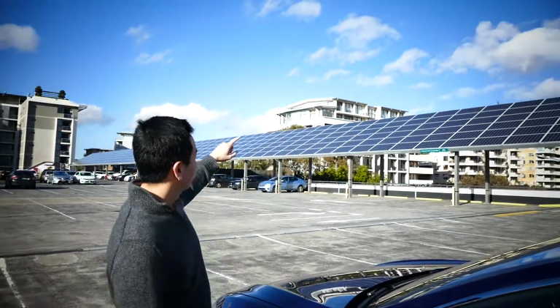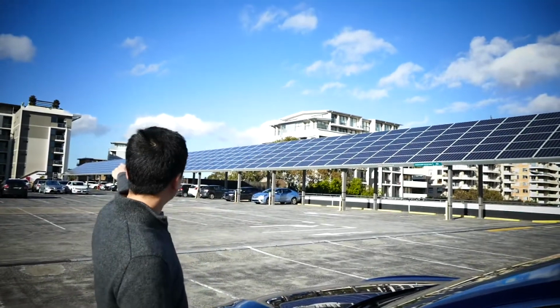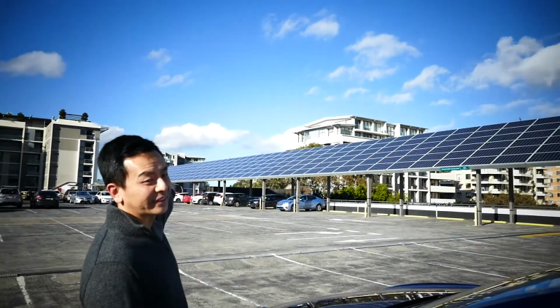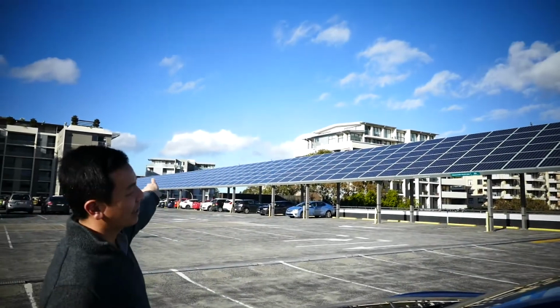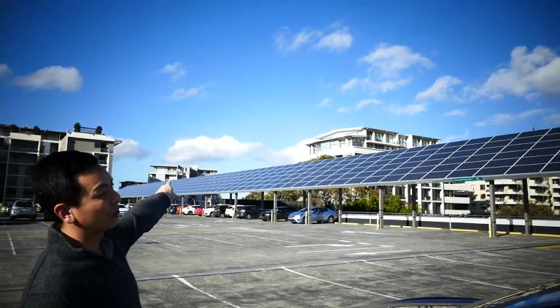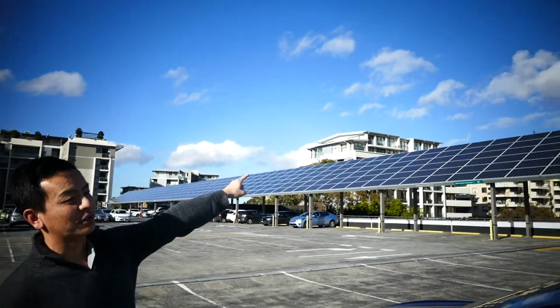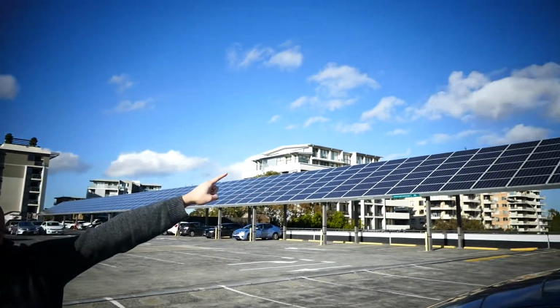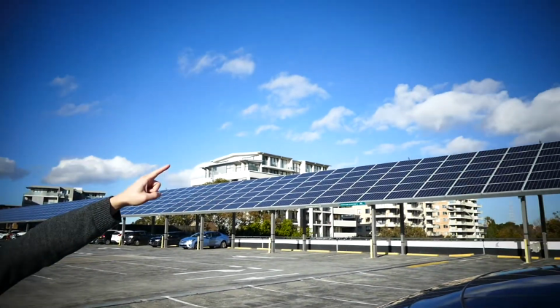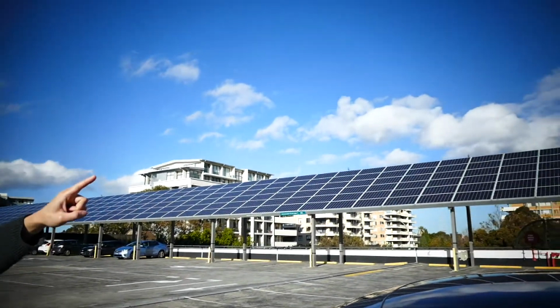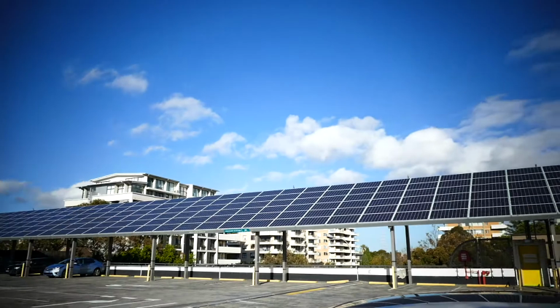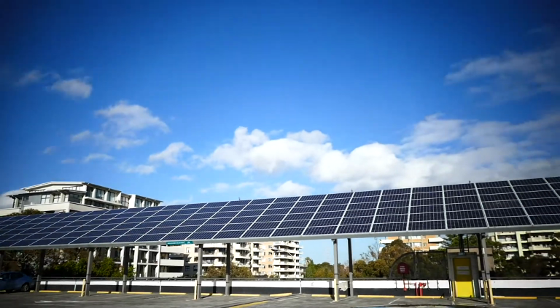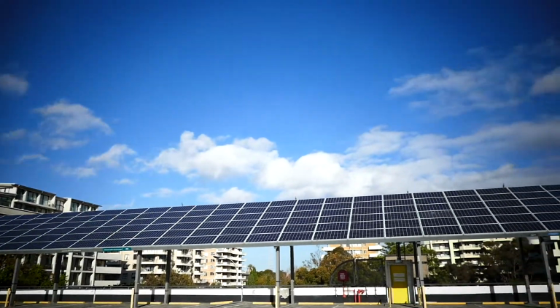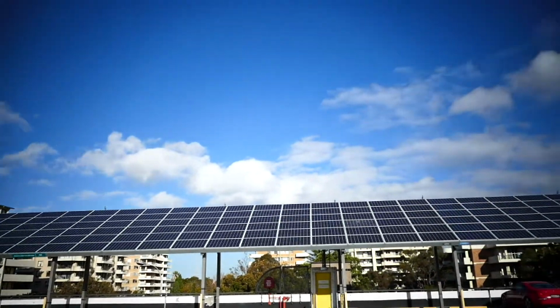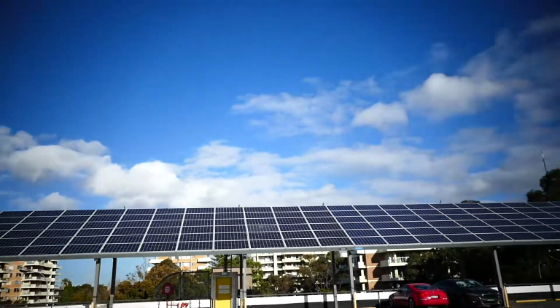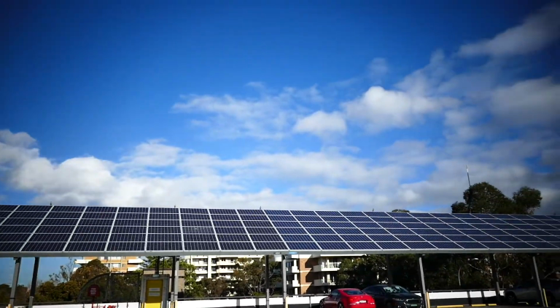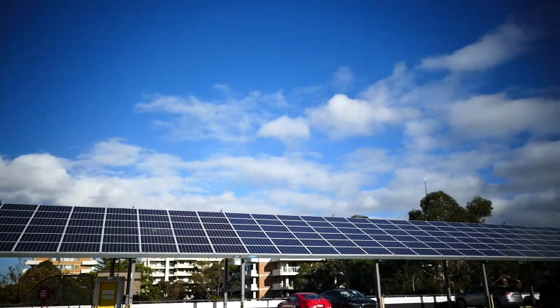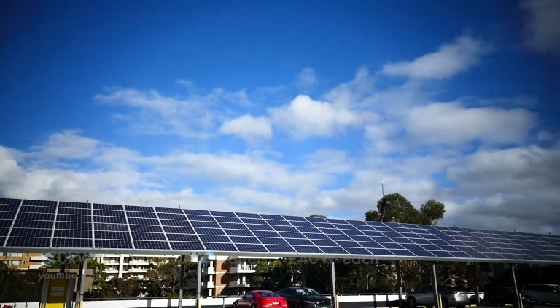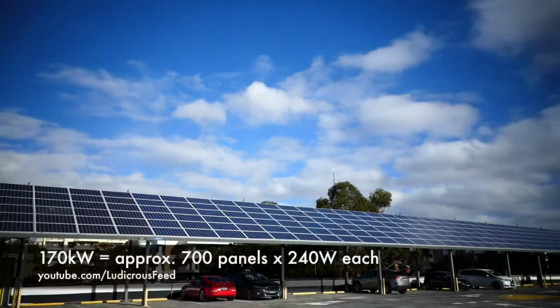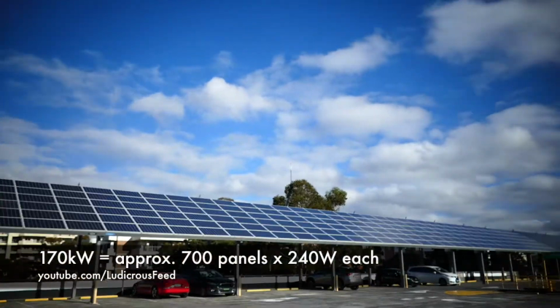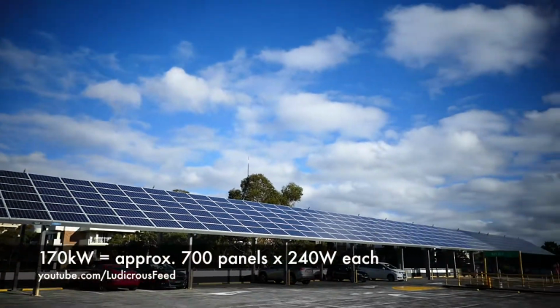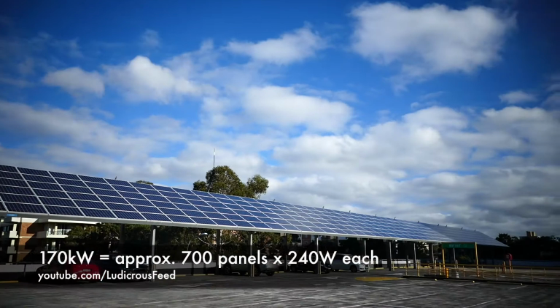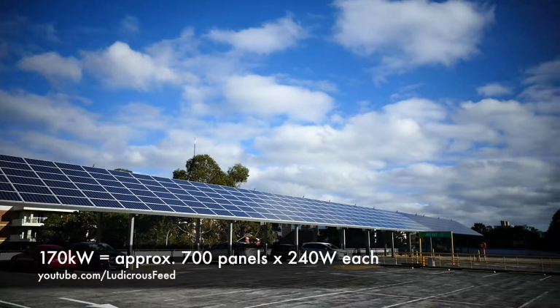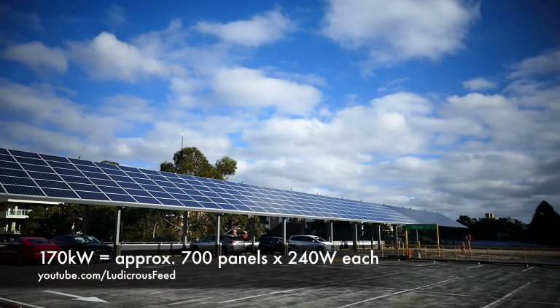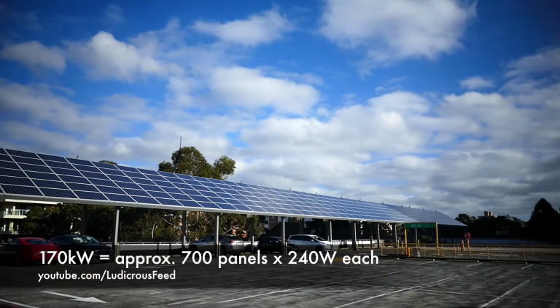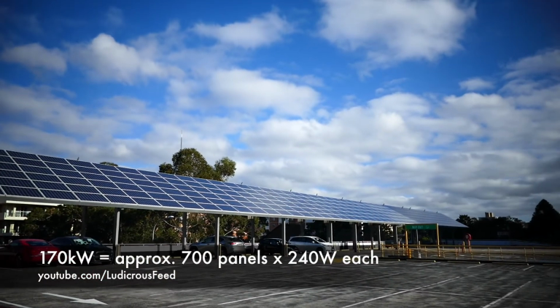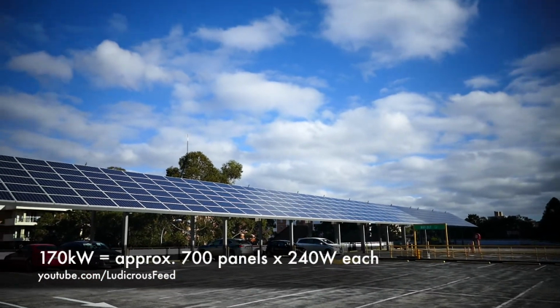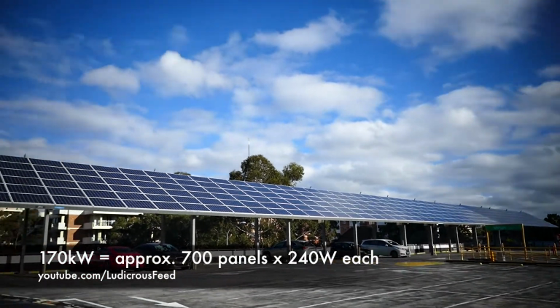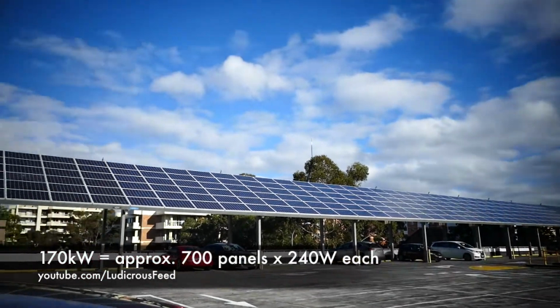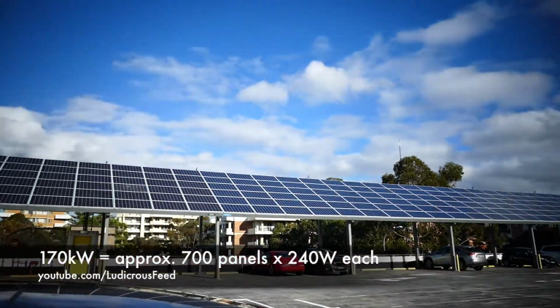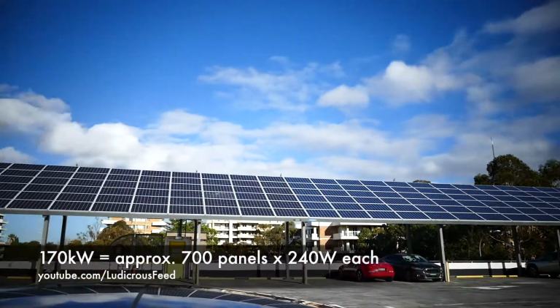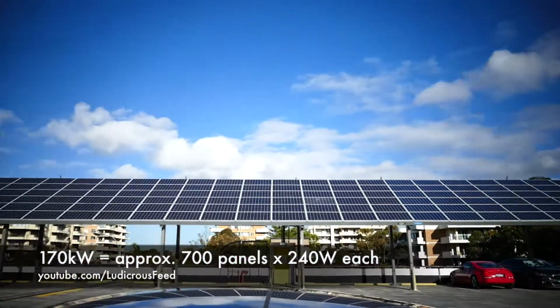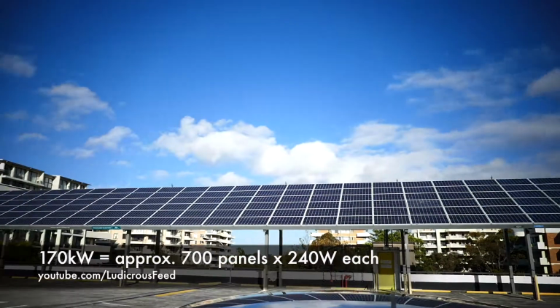It starts from one end of the car park all the way across to the other end. And if you go to their website, it says that it is a 170 kilowatt installation — that is 700 panels at 240 watts each.